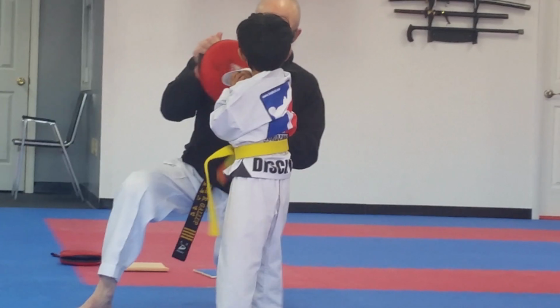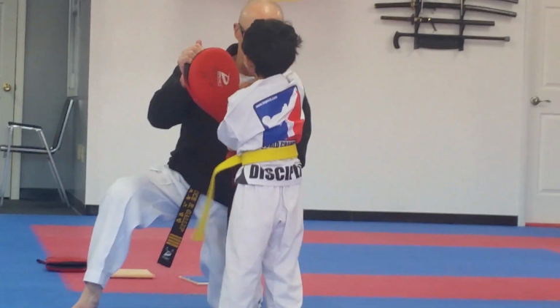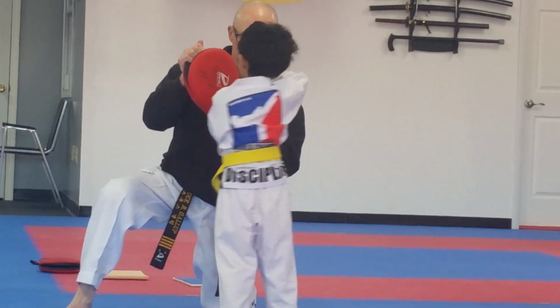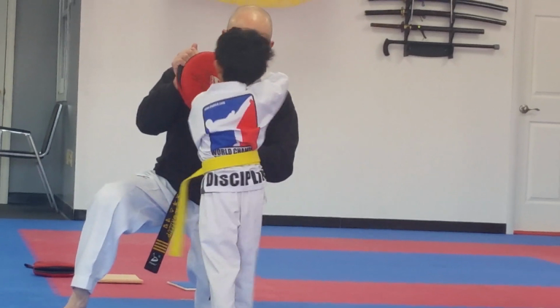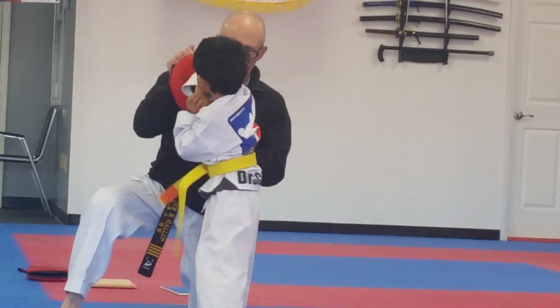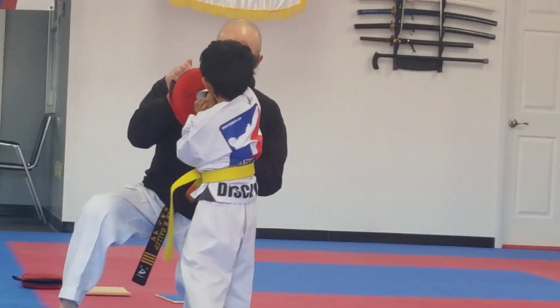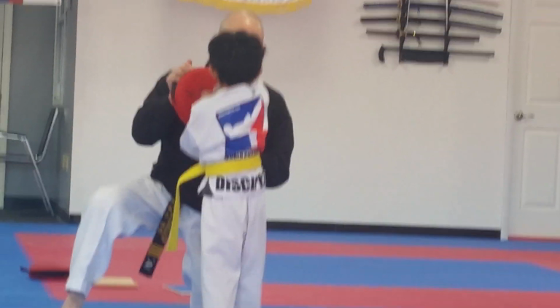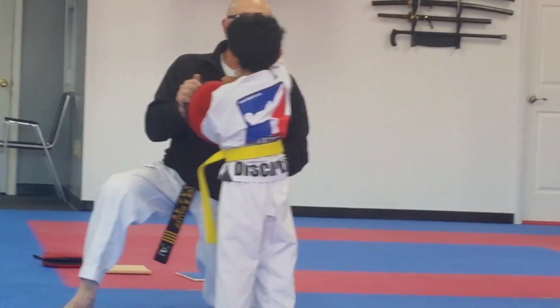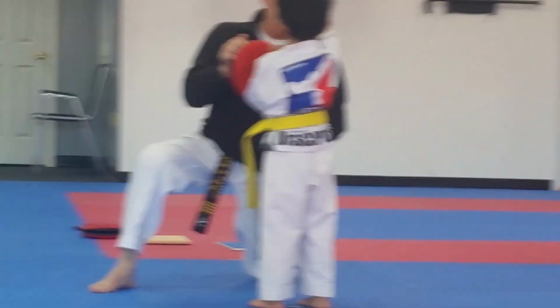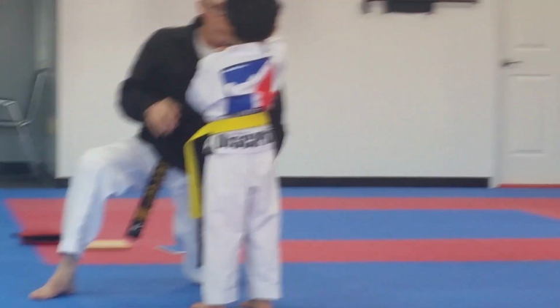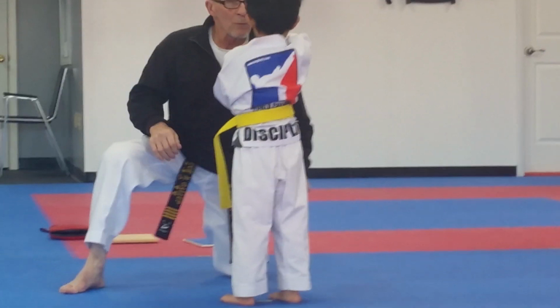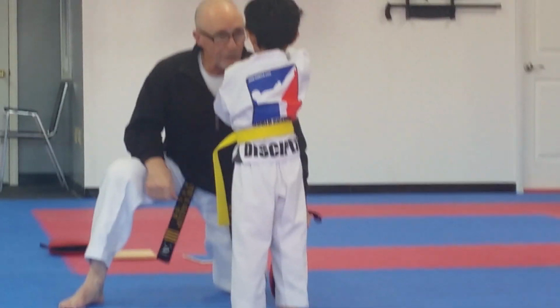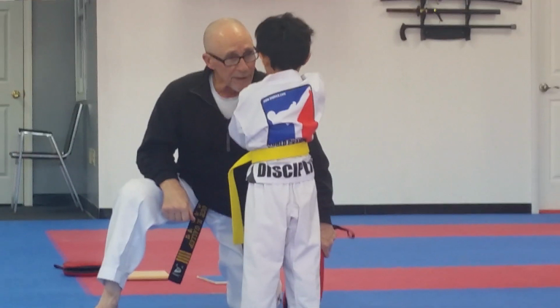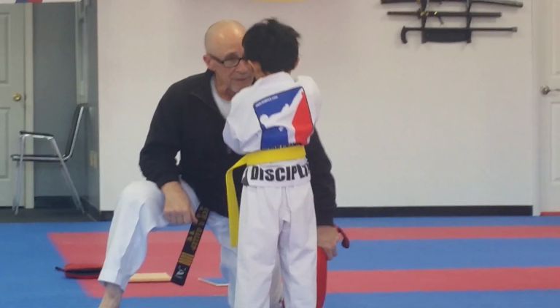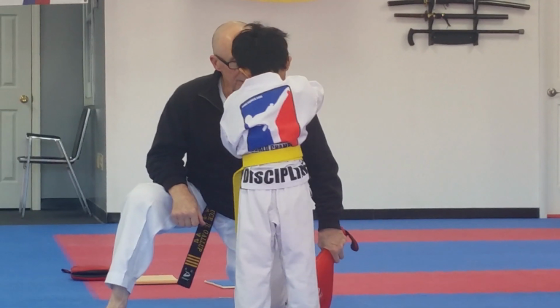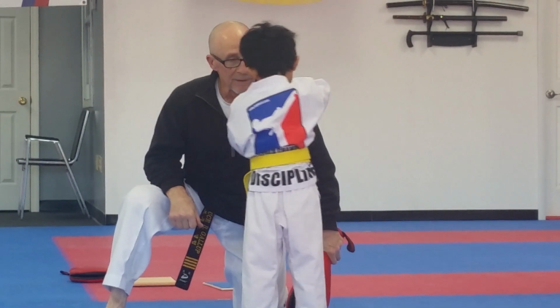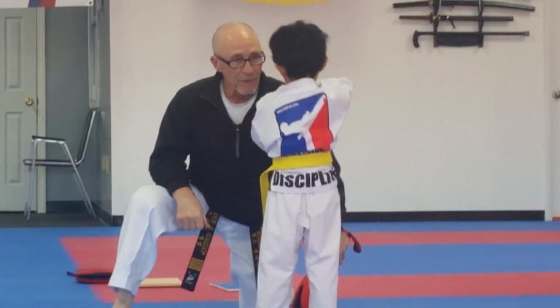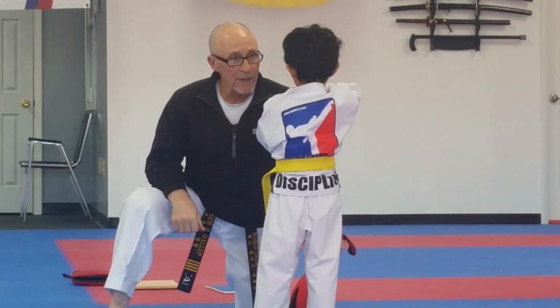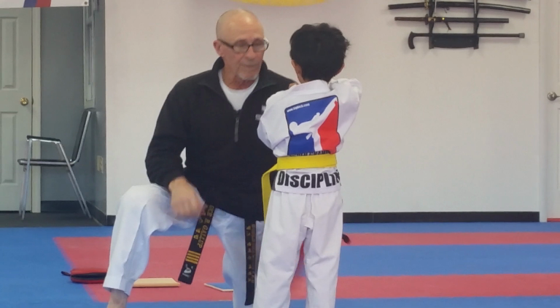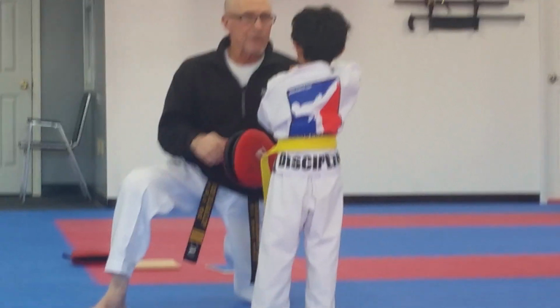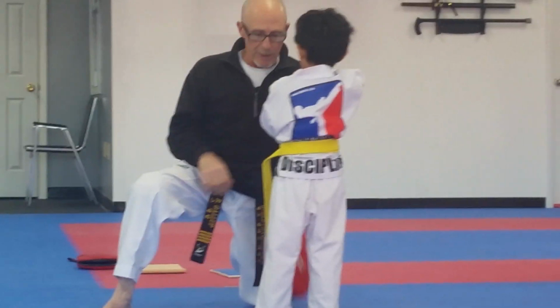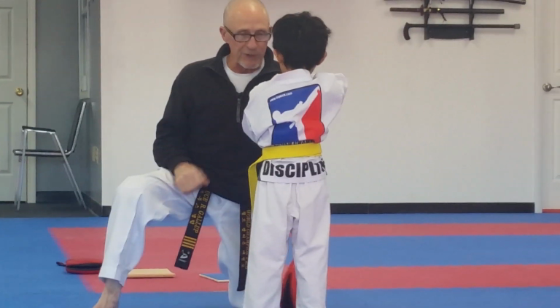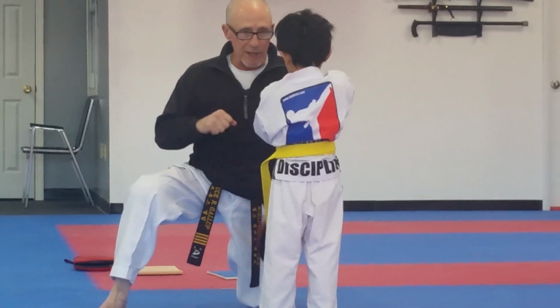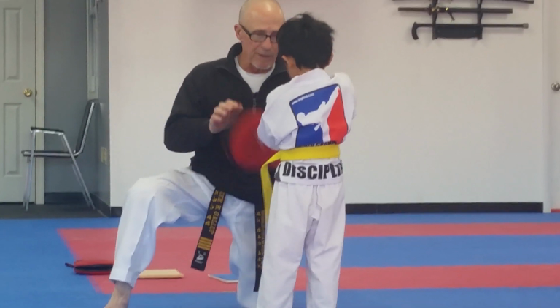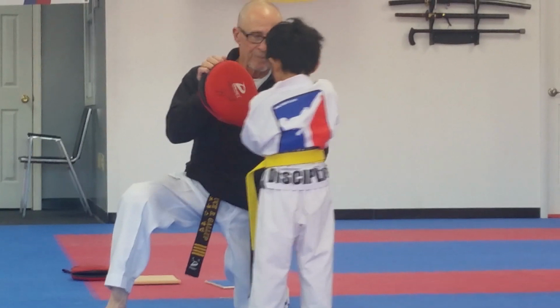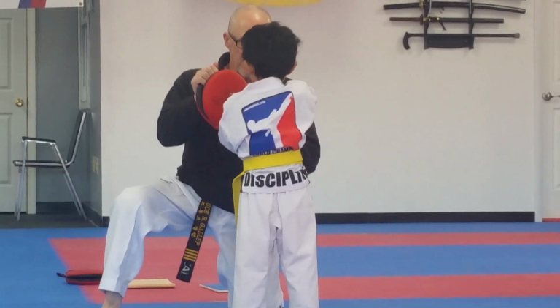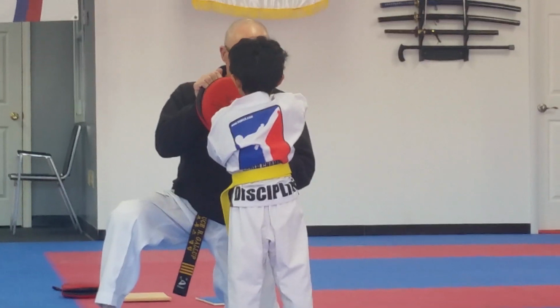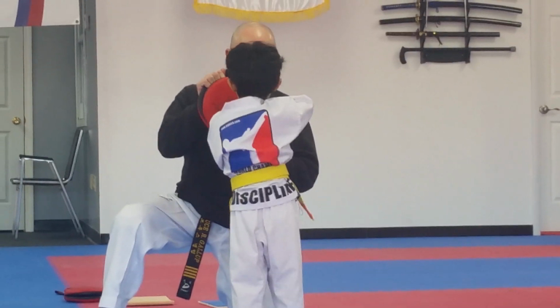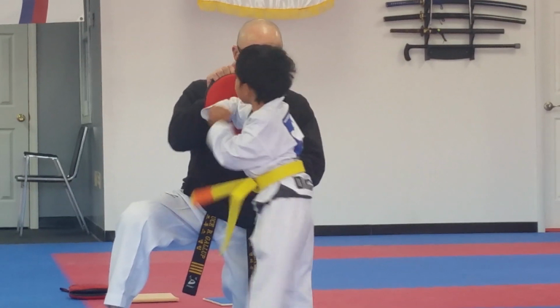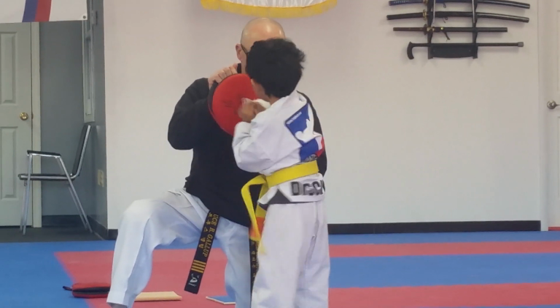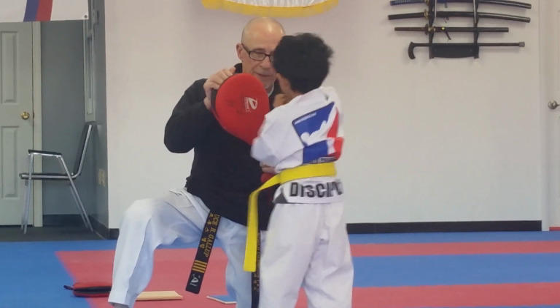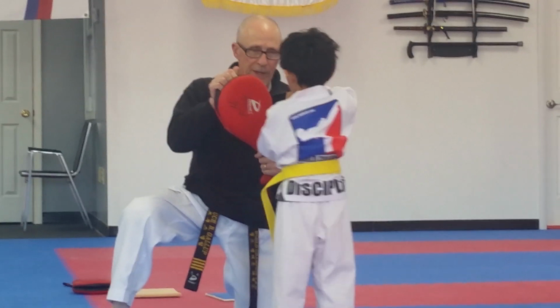Go. Don't move your feet. Just keep your feet steady. Hit the target. Good. Again.